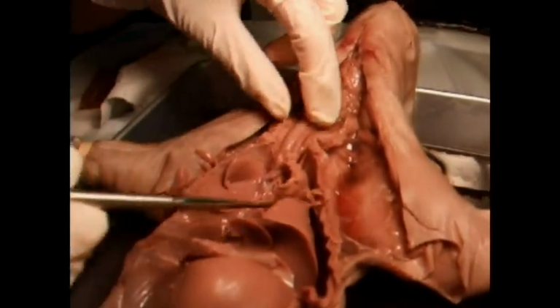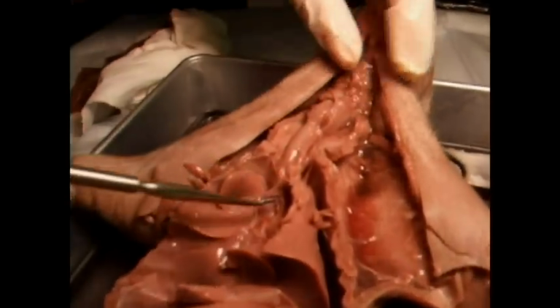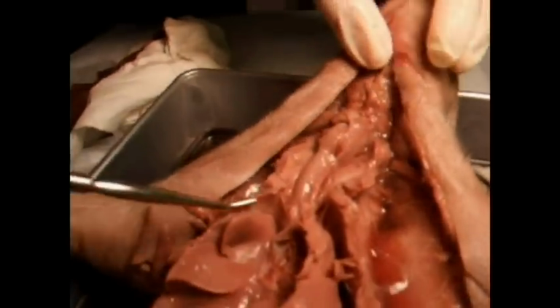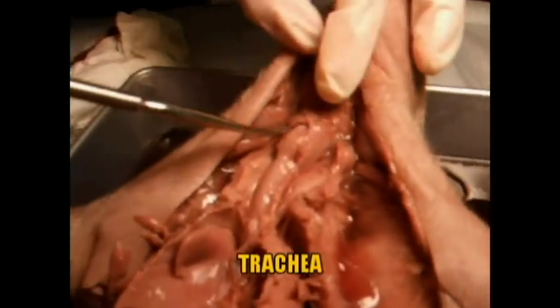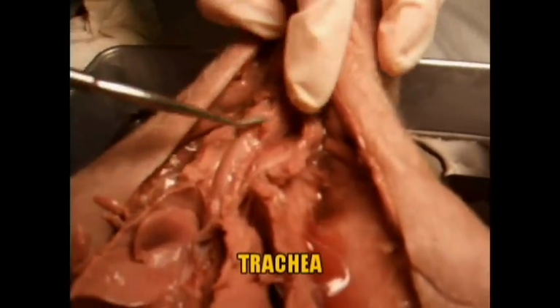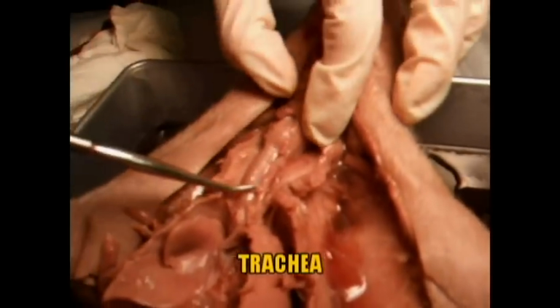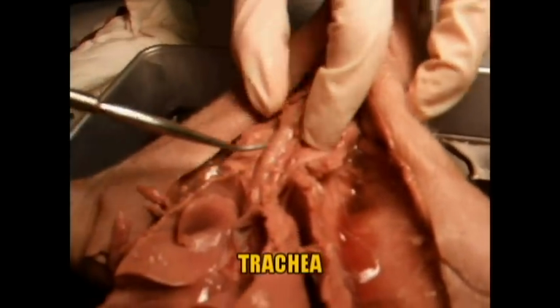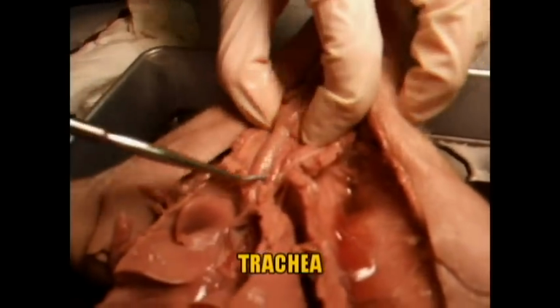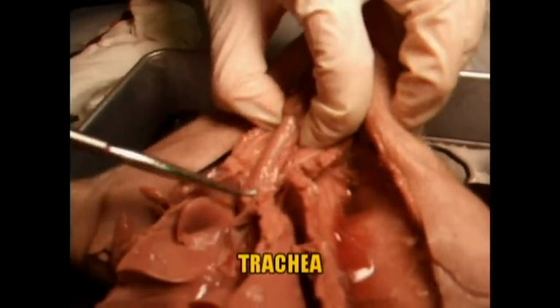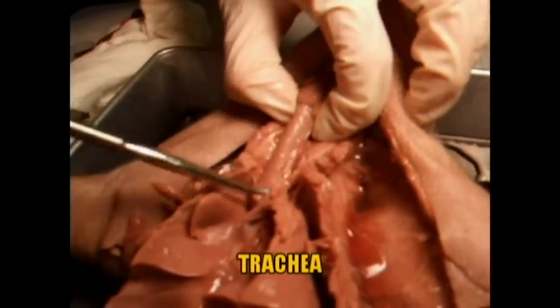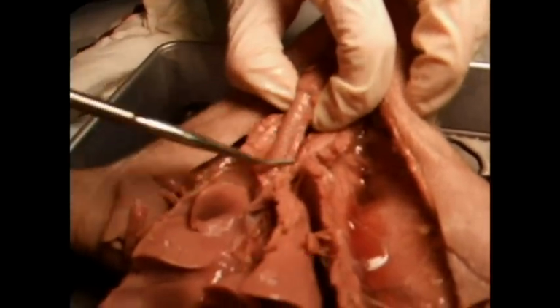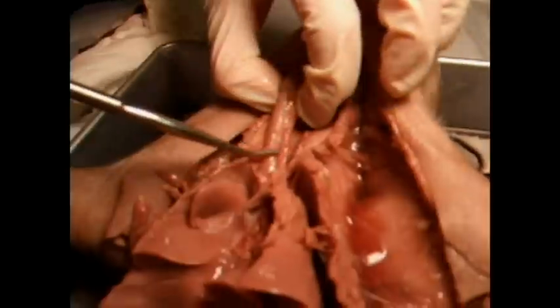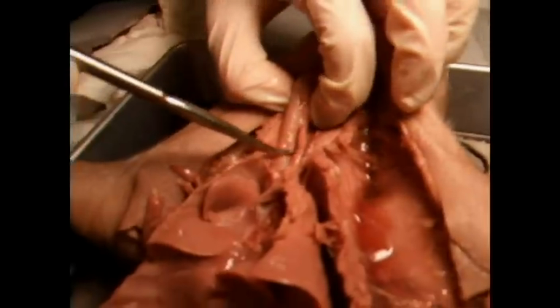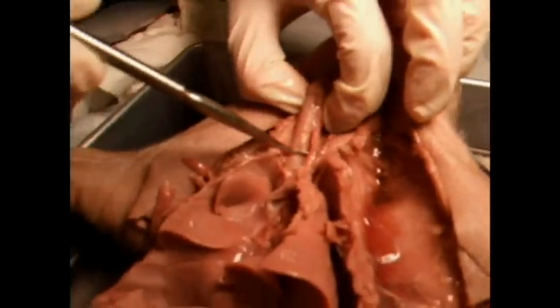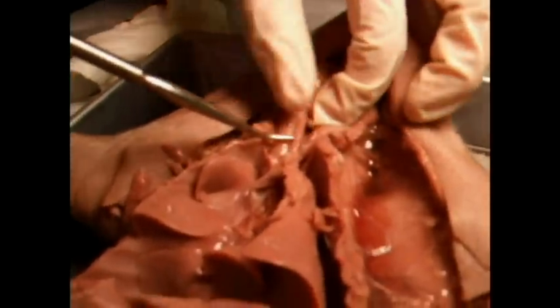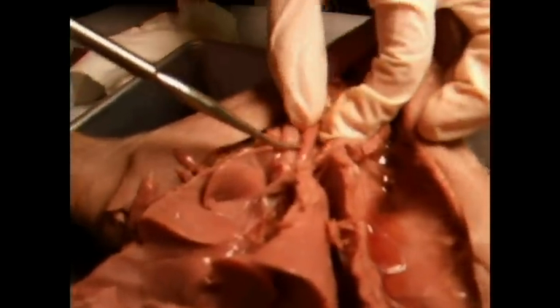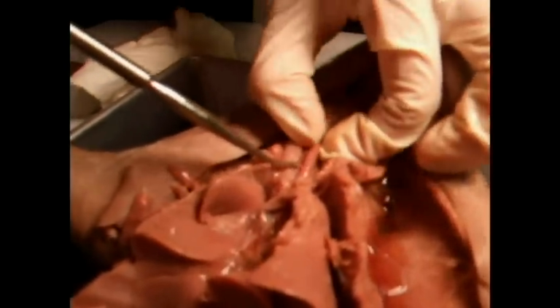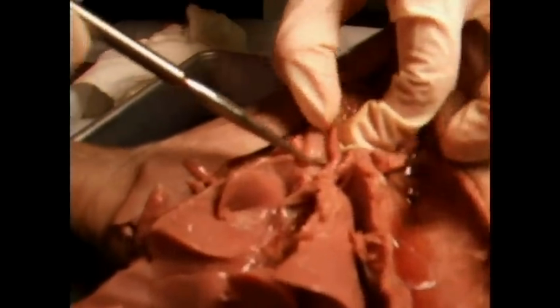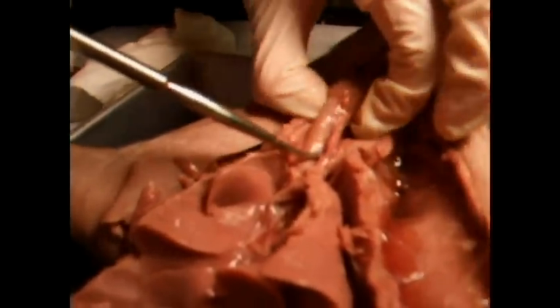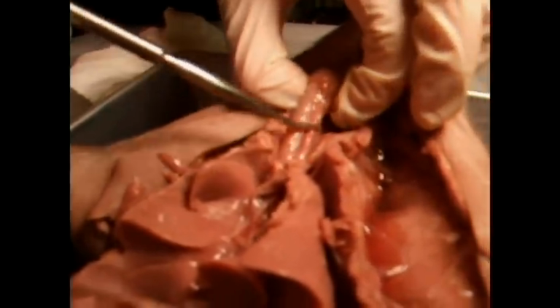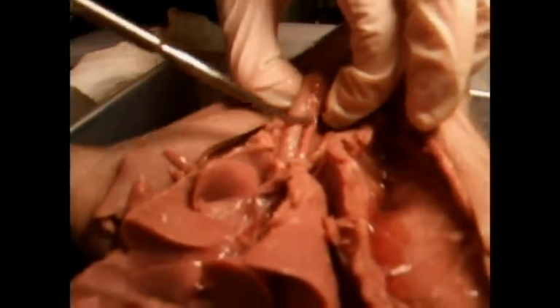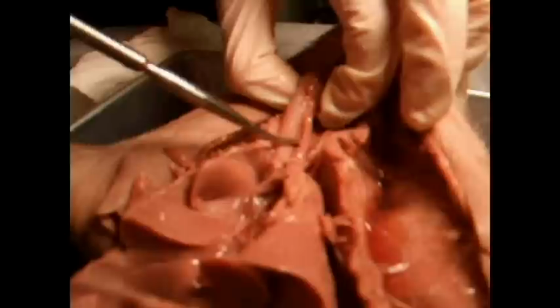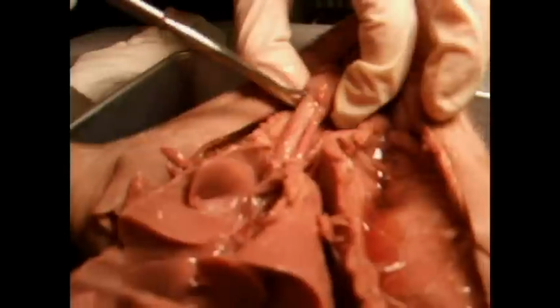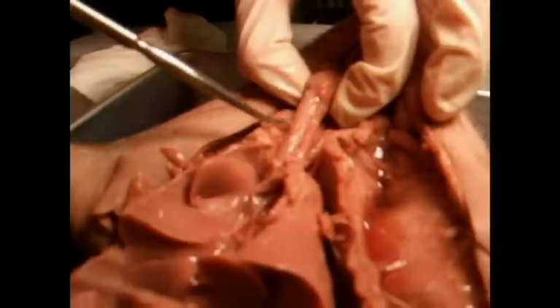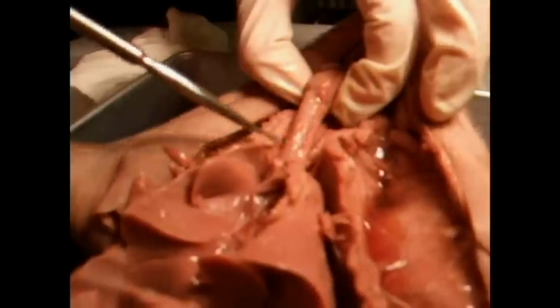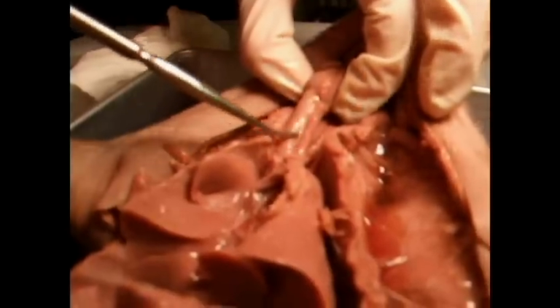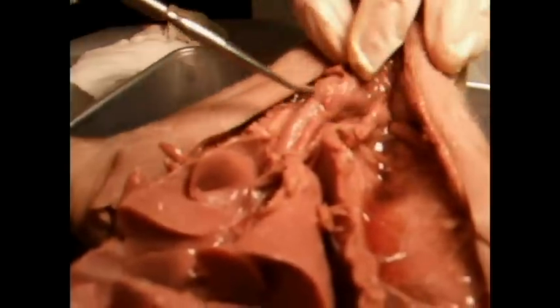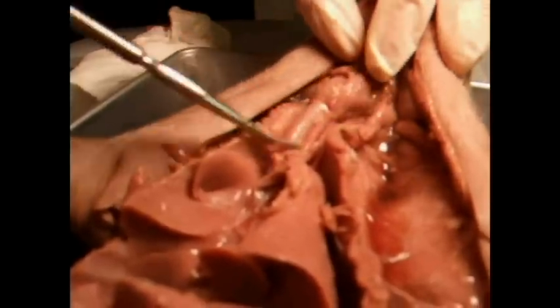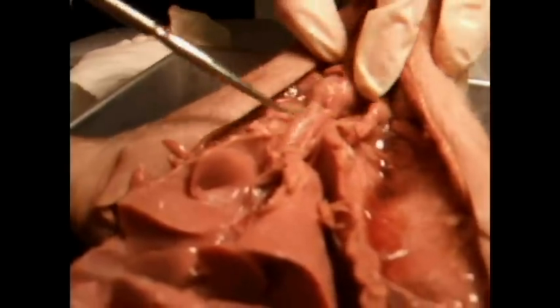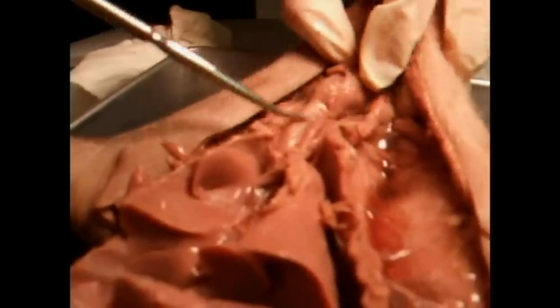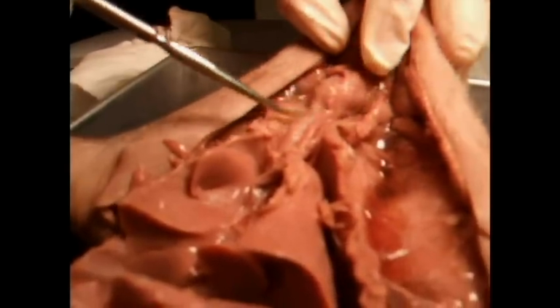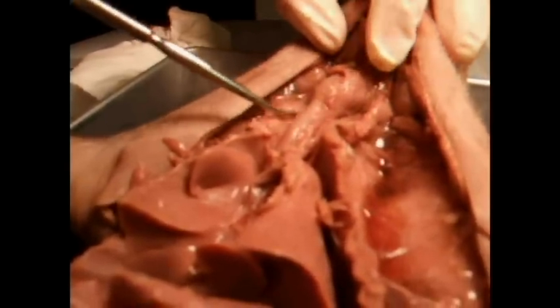And up here, the trachea — kind of looks like a beaded necklace — and right parallel to it is your esophagus. So food goes down here, air goes down here. If food were to get down your trachea, you'd start choking.